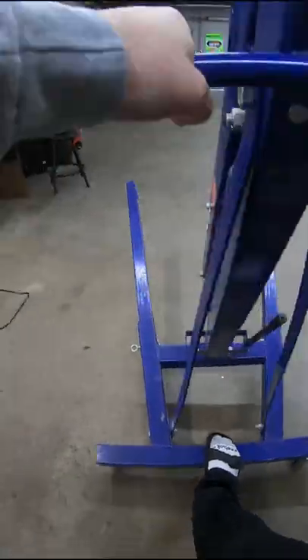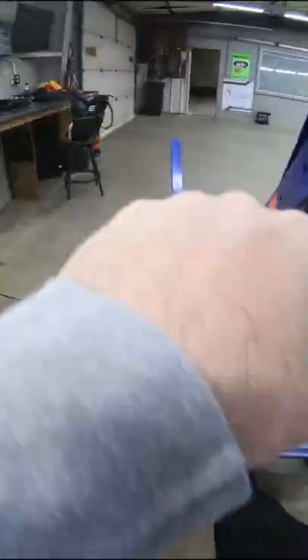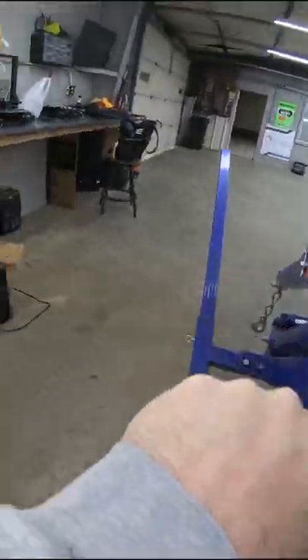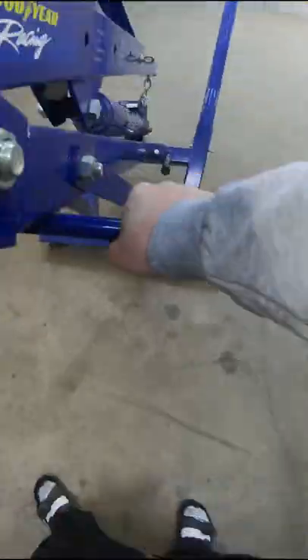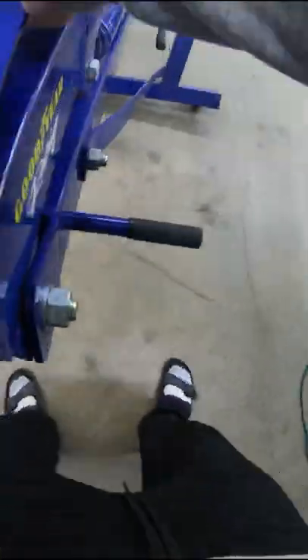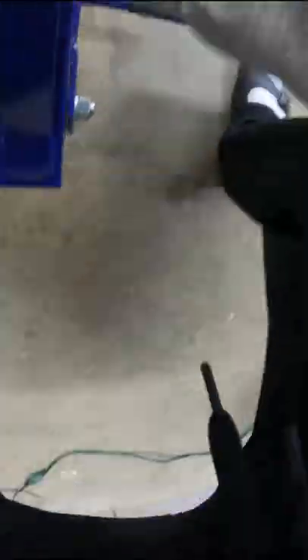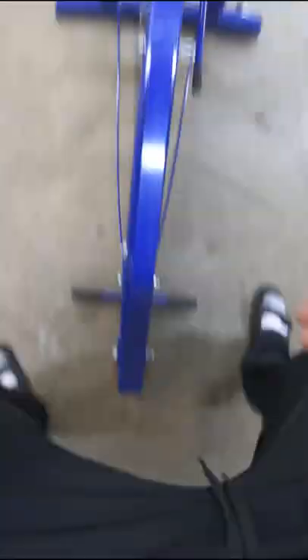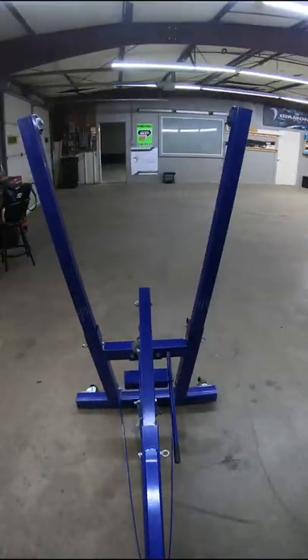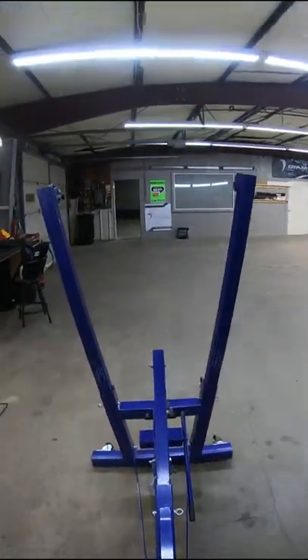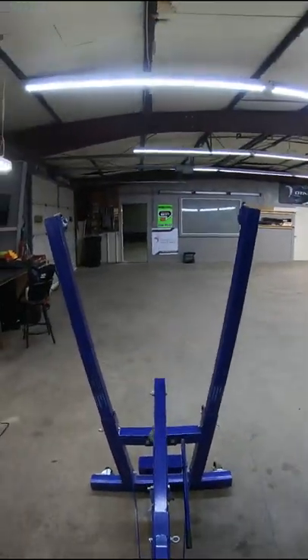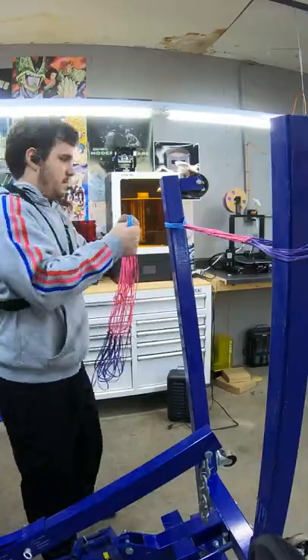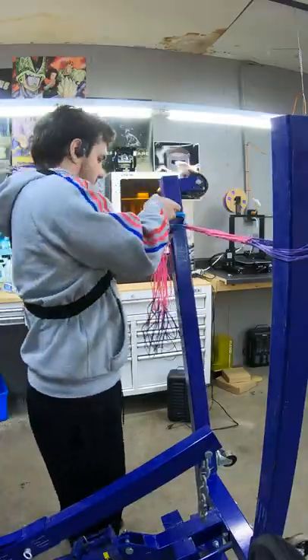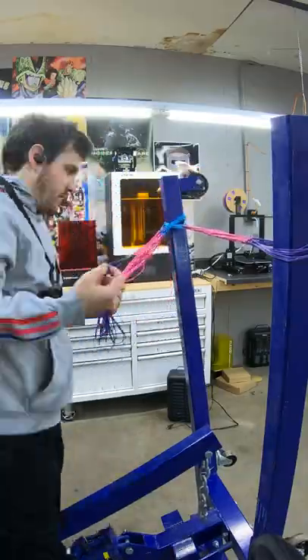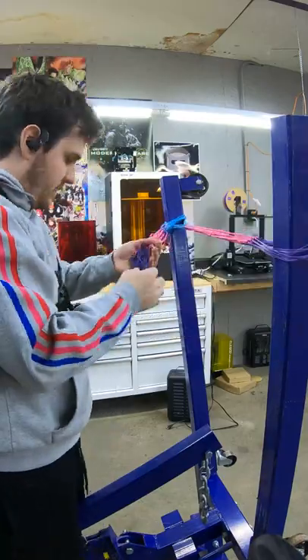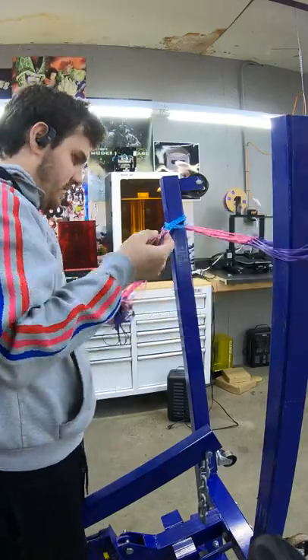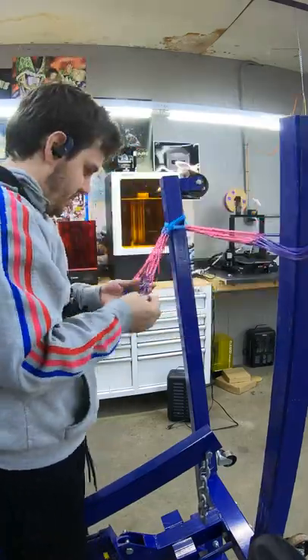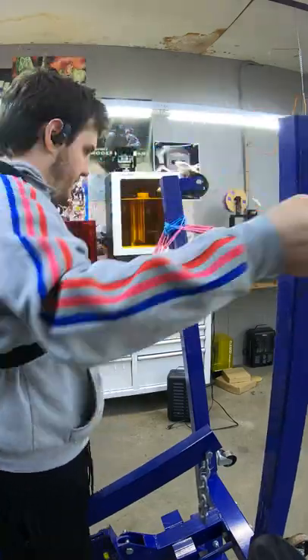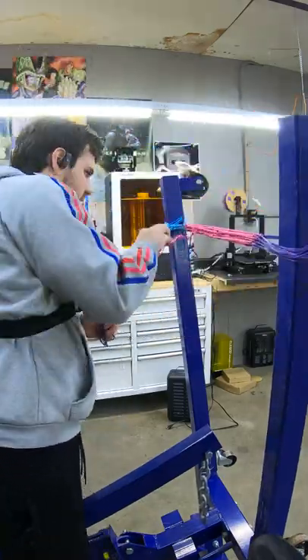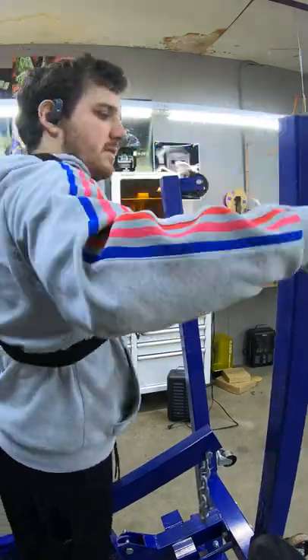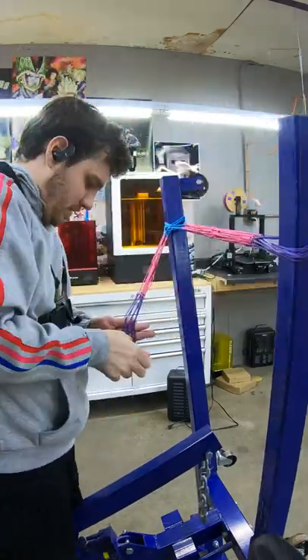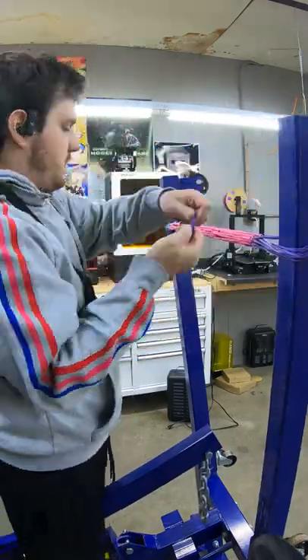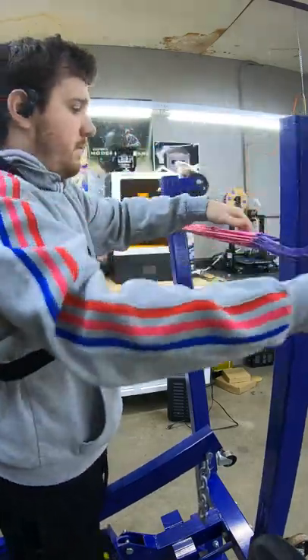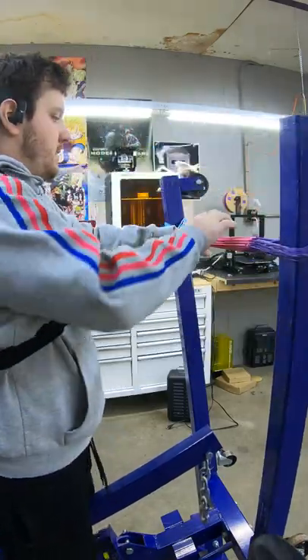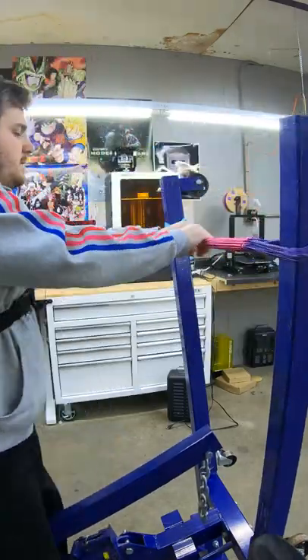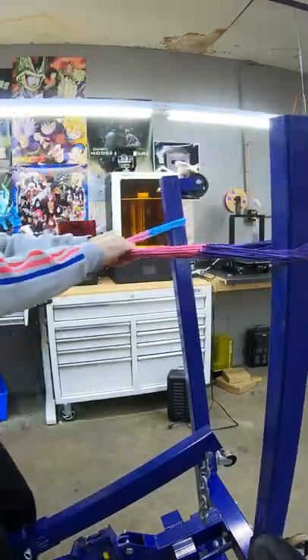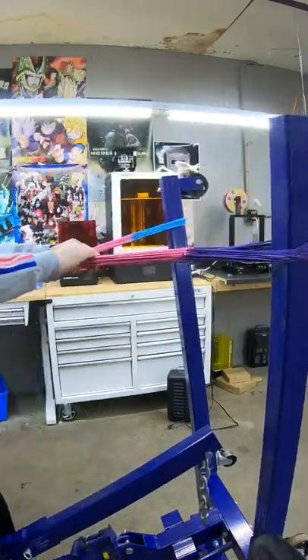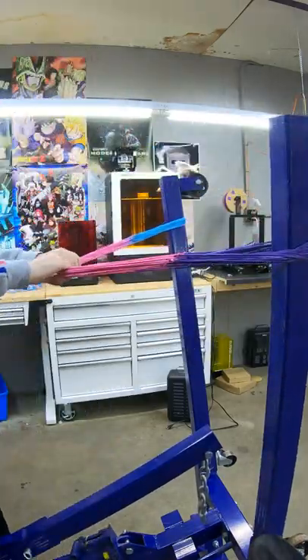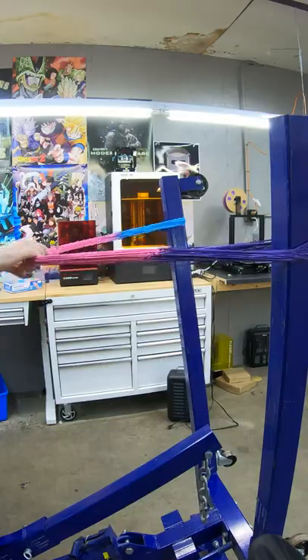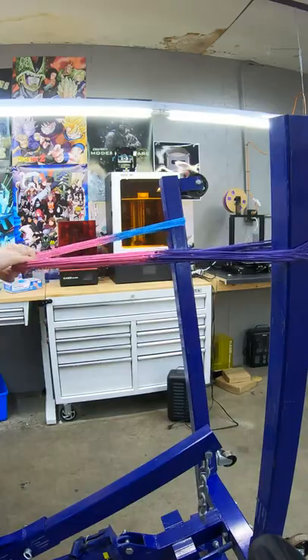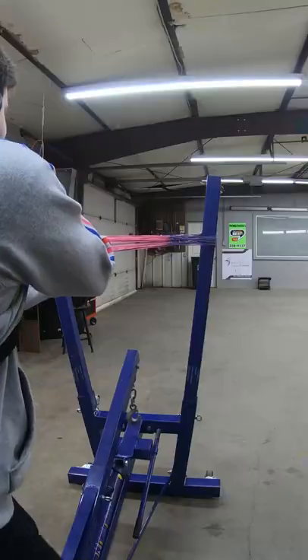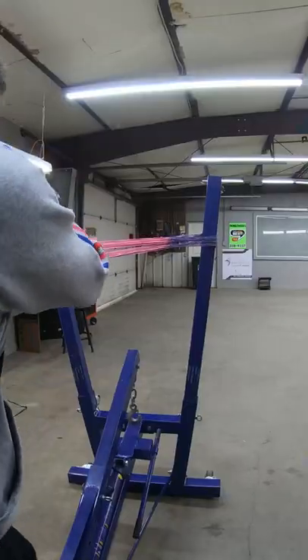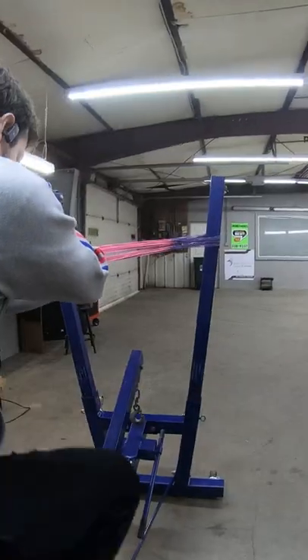I thought I was gonna have to make a special launcher, but then I realized we had this in the back shop. Pretty sure it's for lifting up engines out of cars, but it also makes a perfect slingshot. I literally couldn't think of a more perfect design.